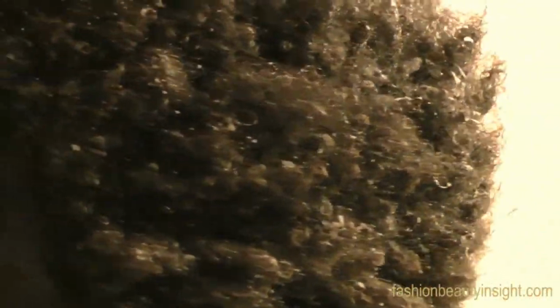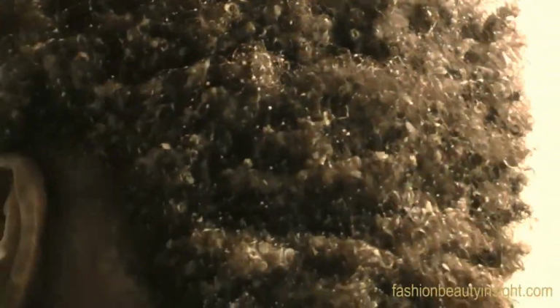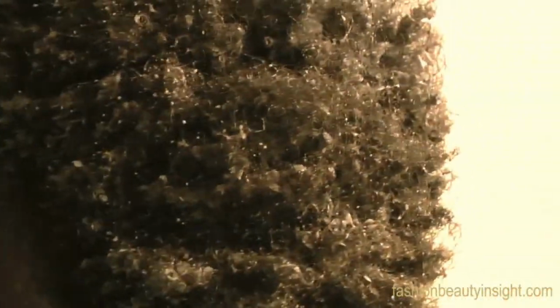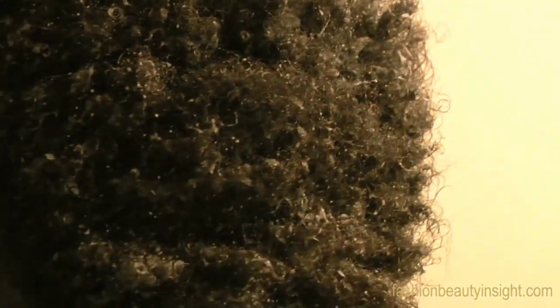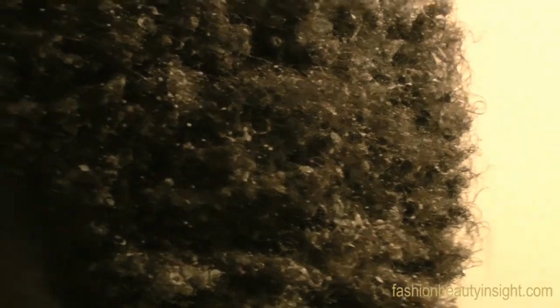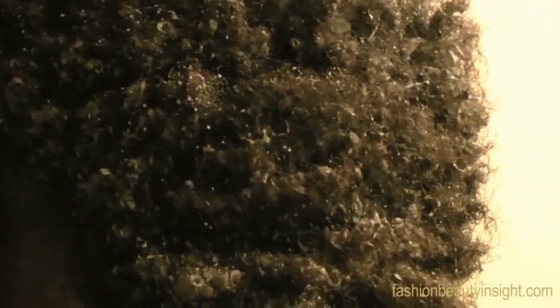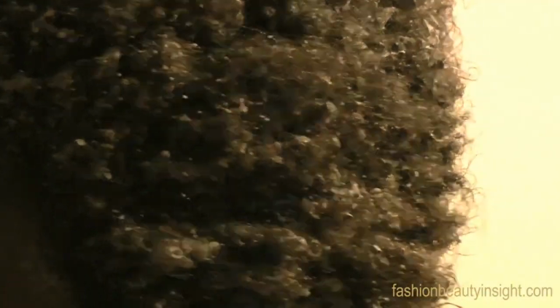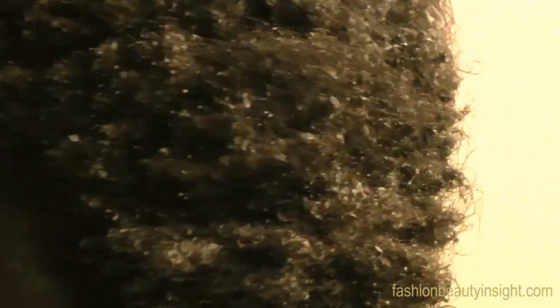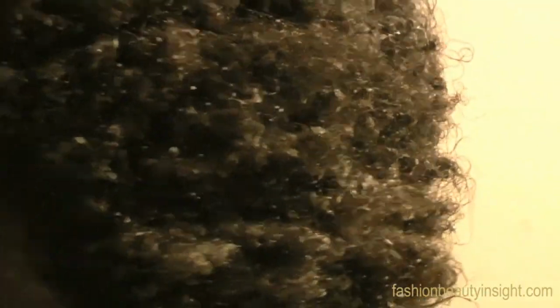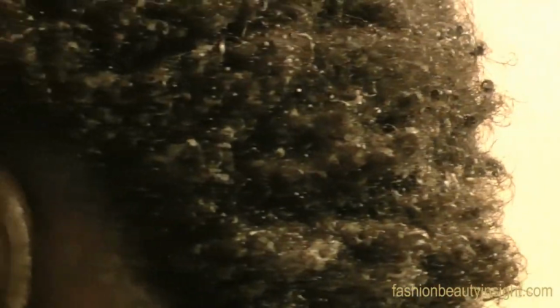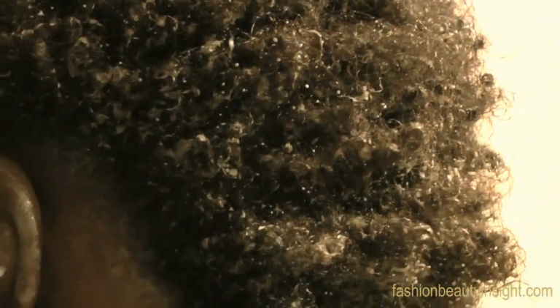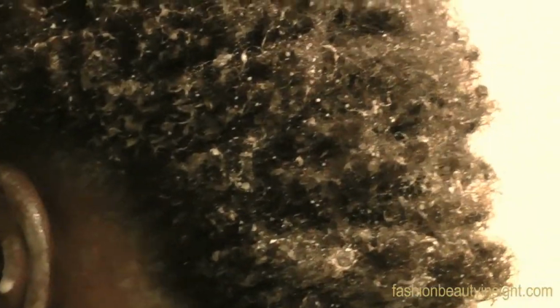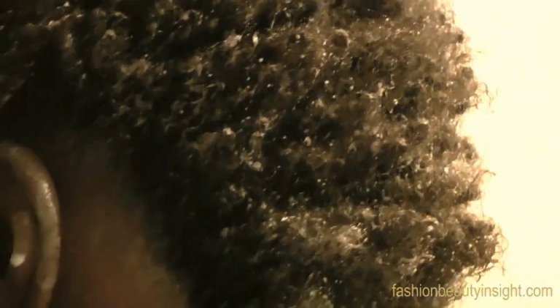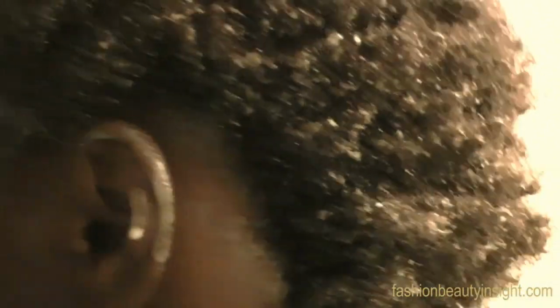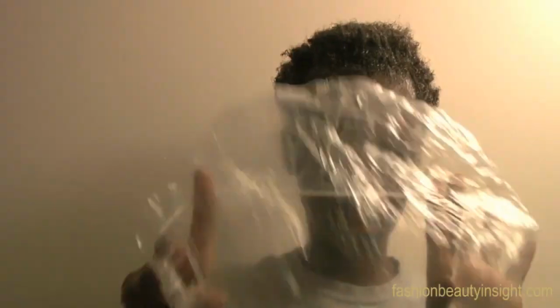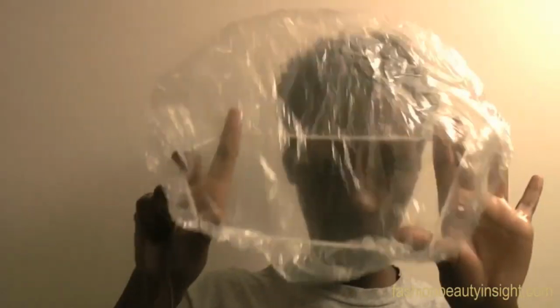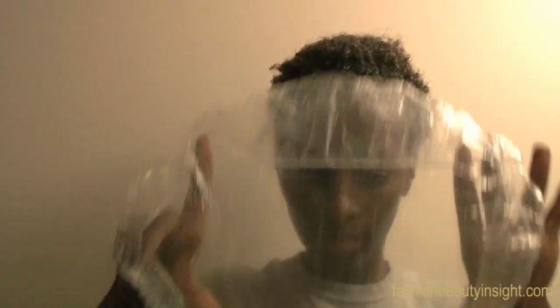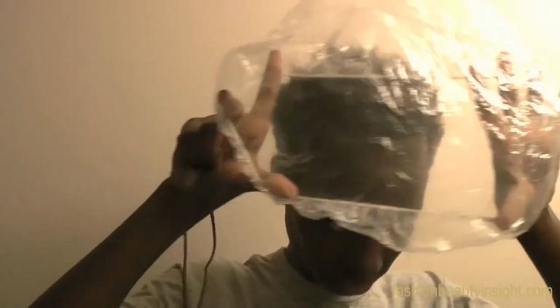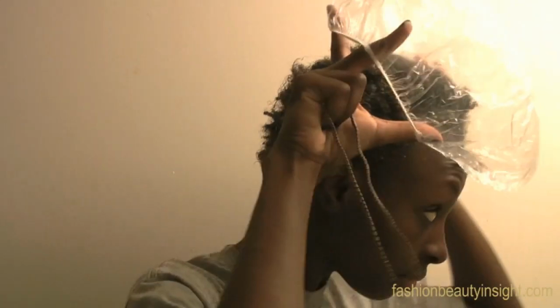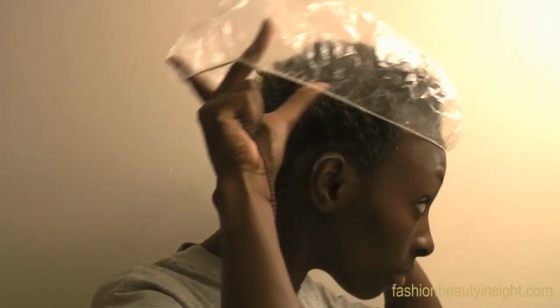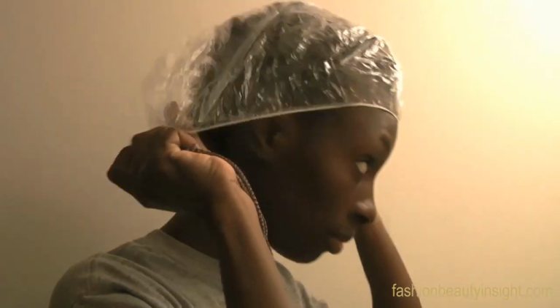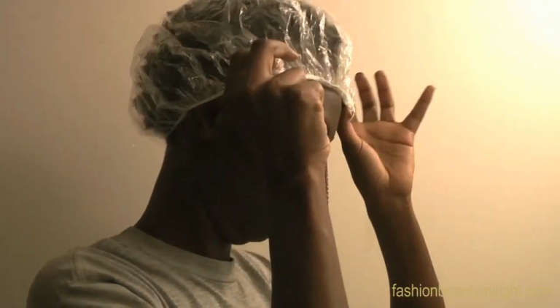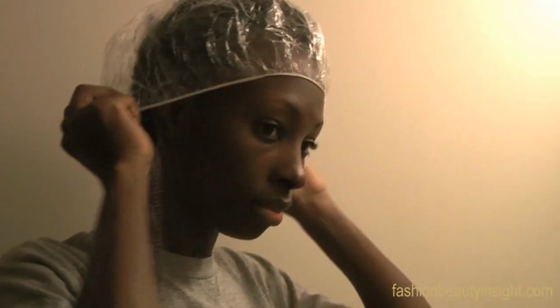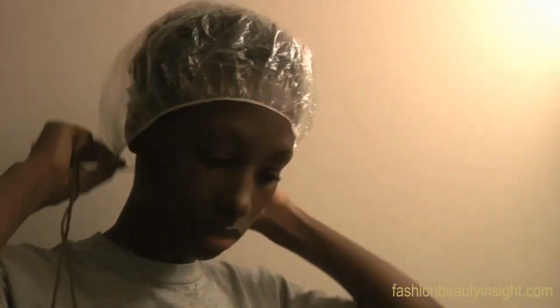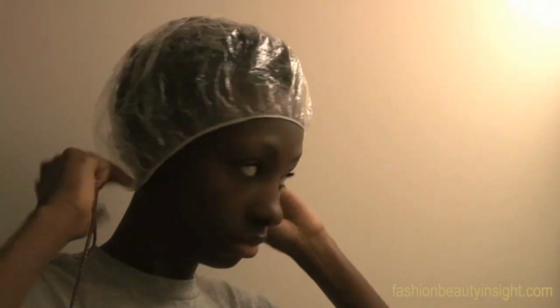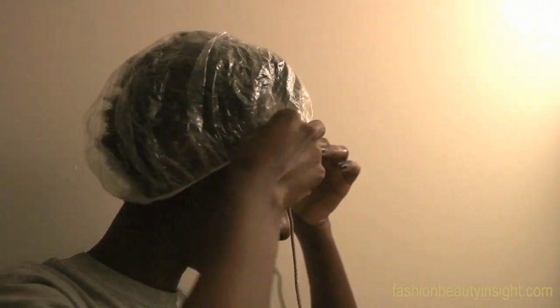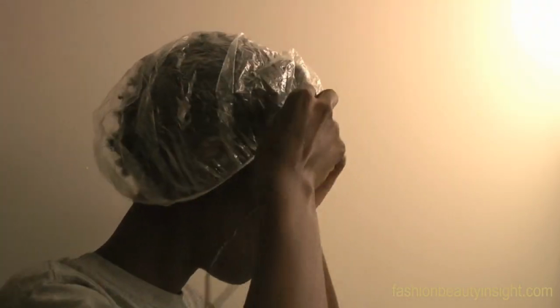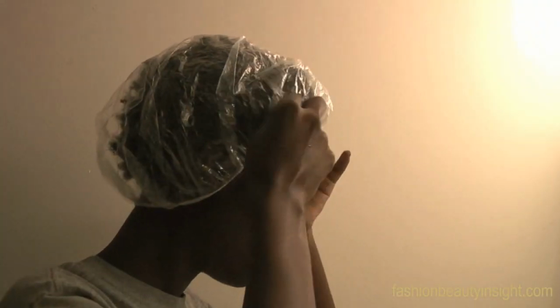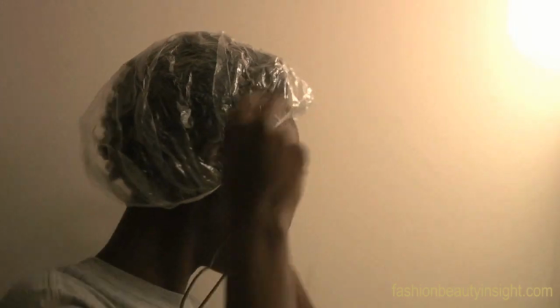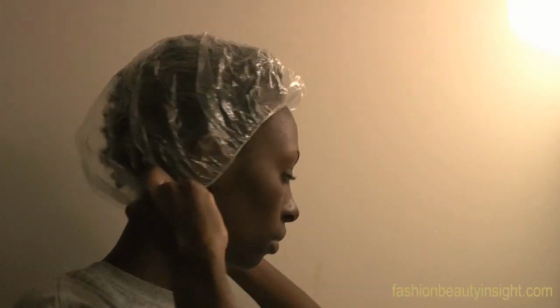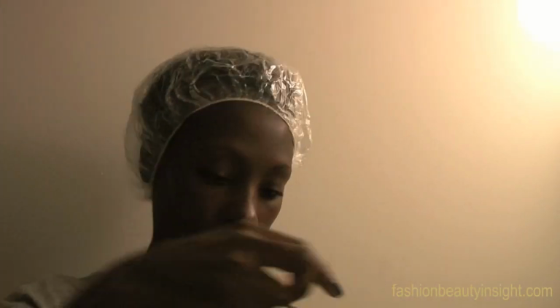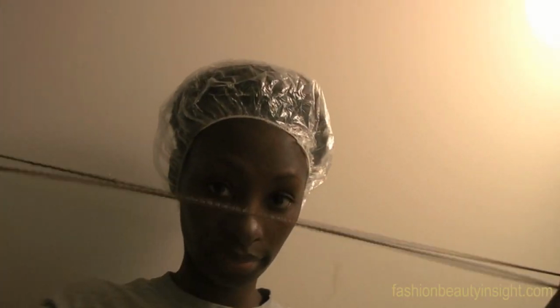Once fully saturated, place a plastic cap over your head to keep the milk moist for at least an hour — more if you like. I would also recommend putting an additional piece of cloth to cover your hair so that it absorbs some of the excess milk that will drip.